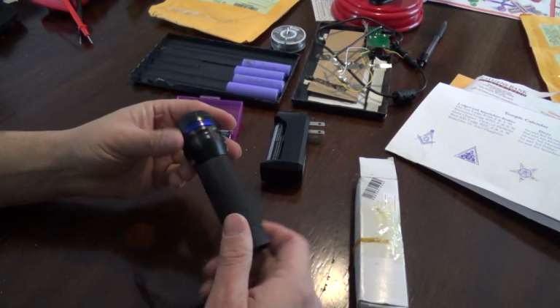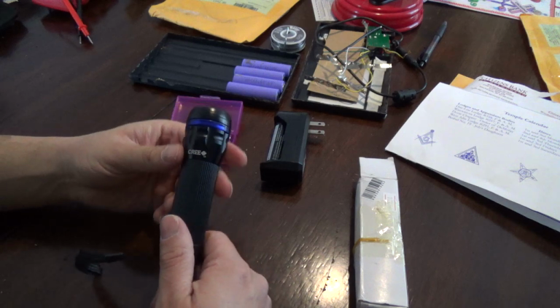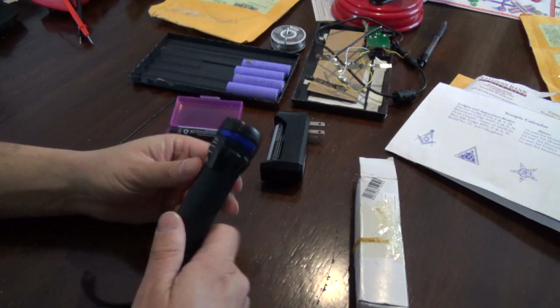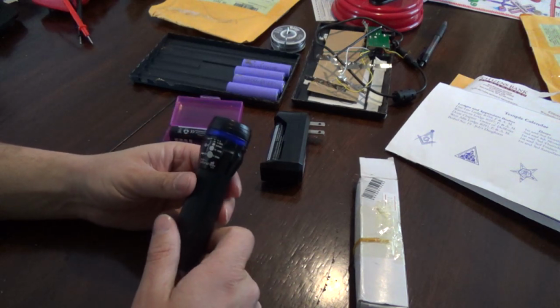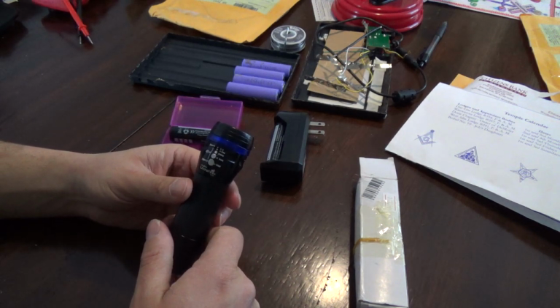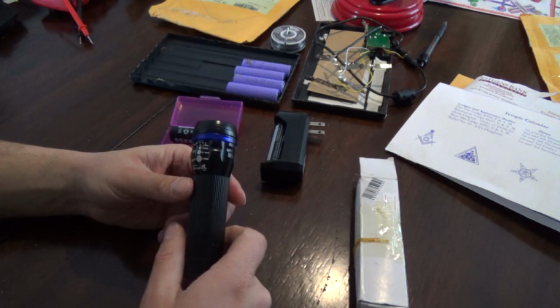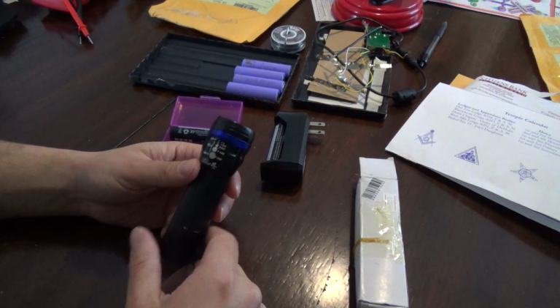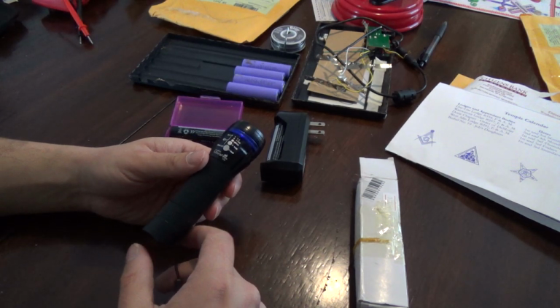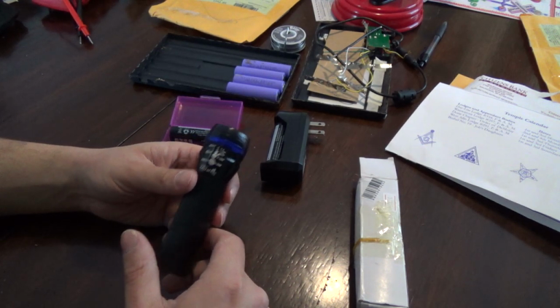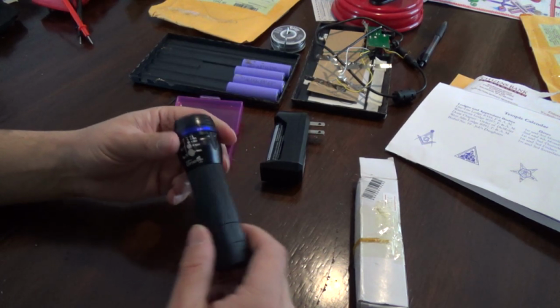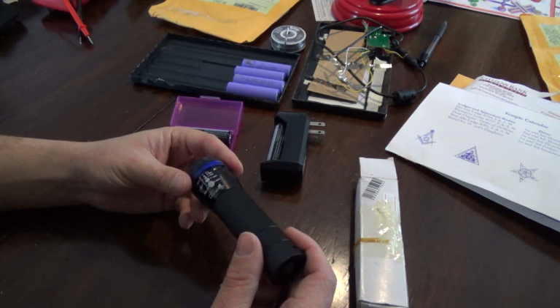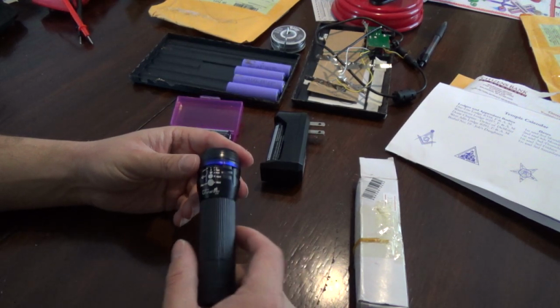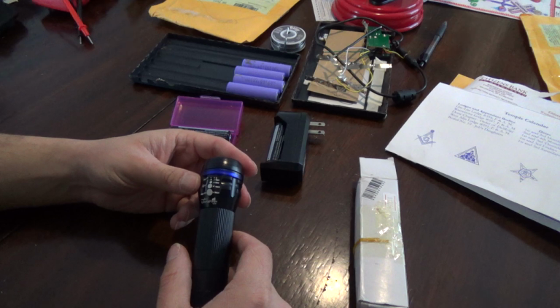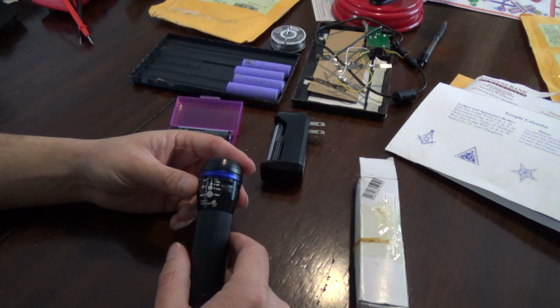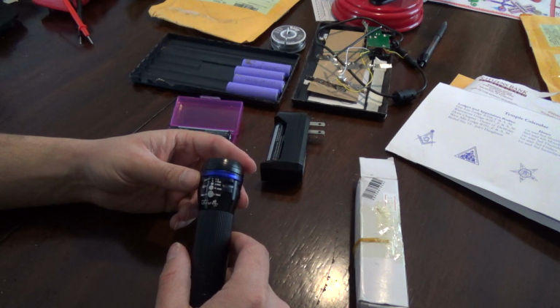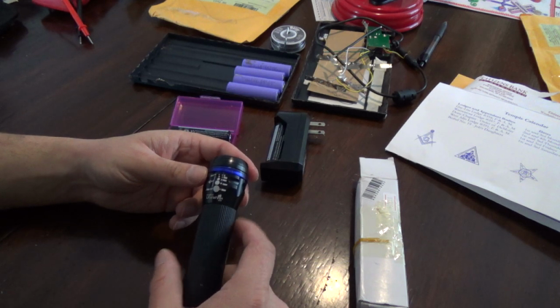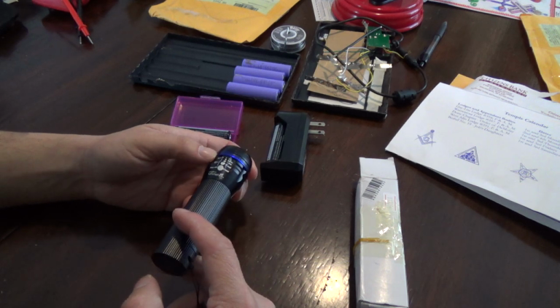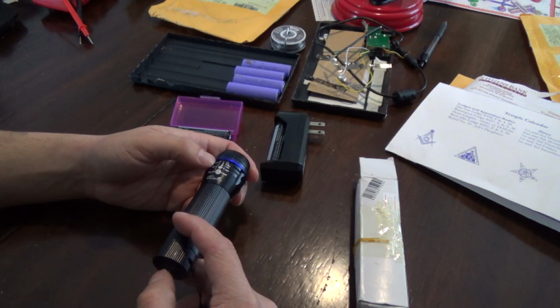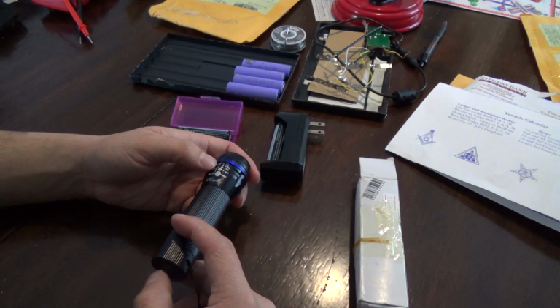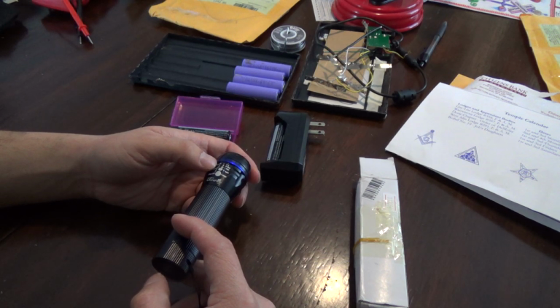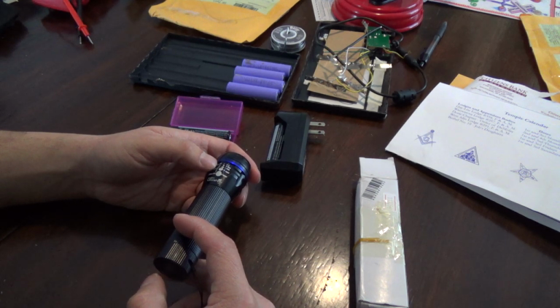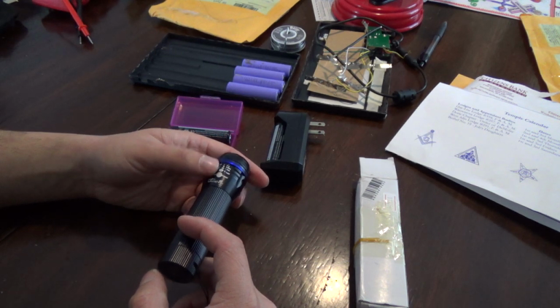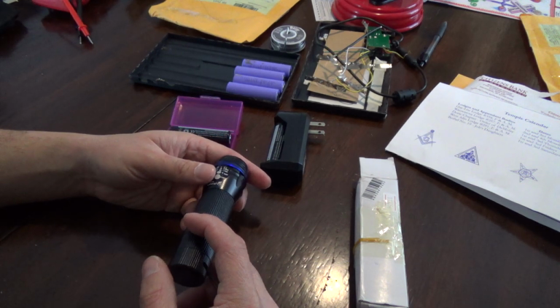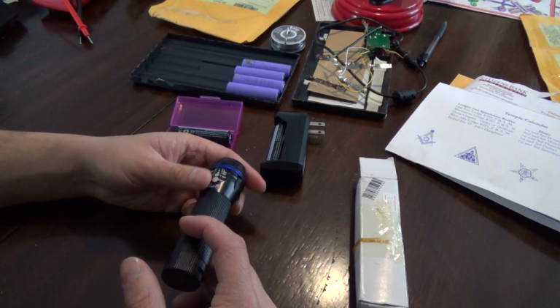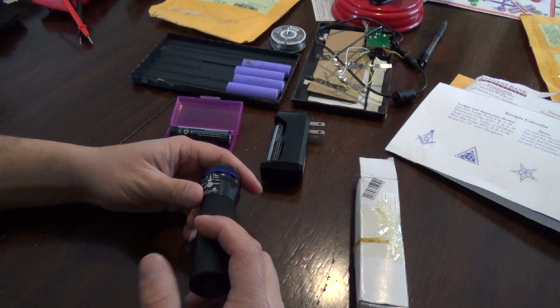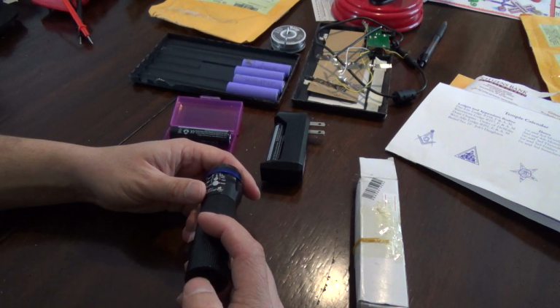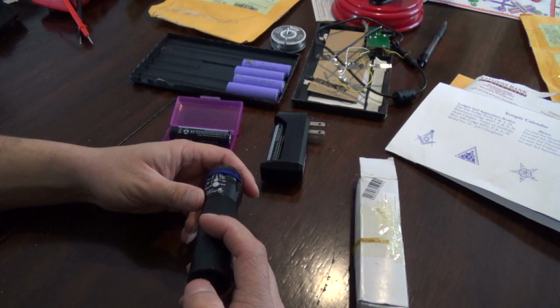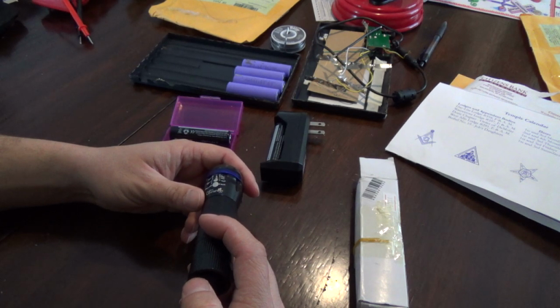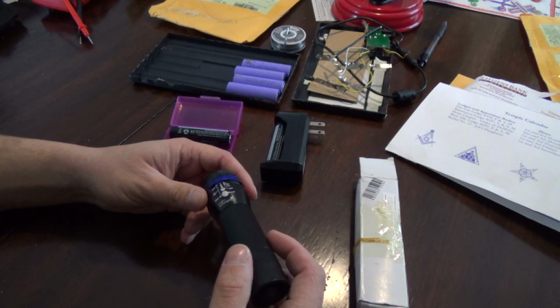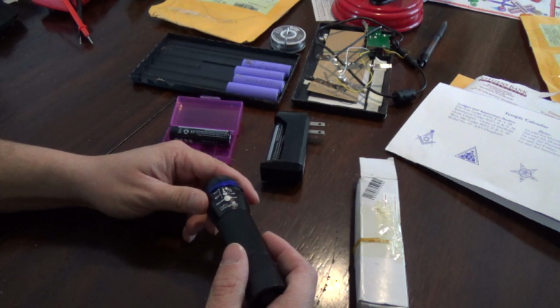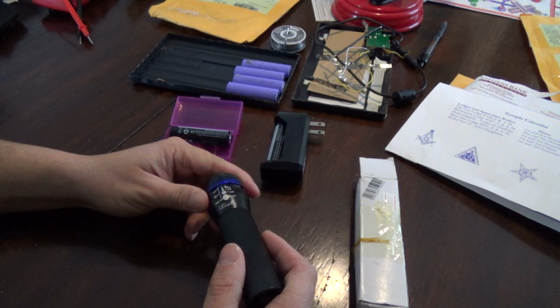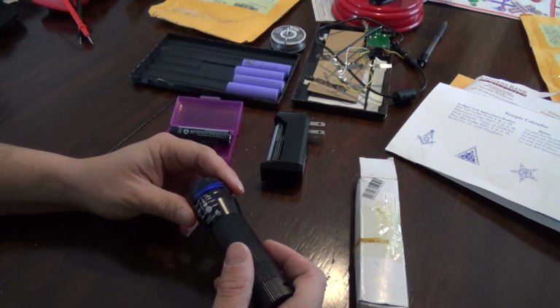This one has a three-mode single-click operation: click it once for low power, click it again for high power, click it once more and you get off, then on again for low — and one more time gives you strobe.